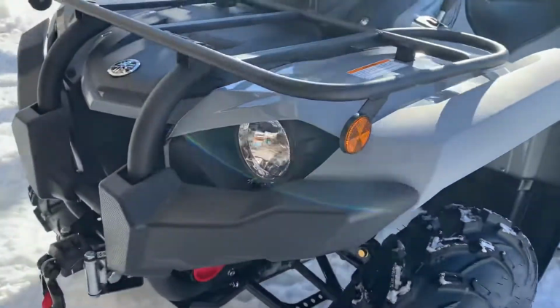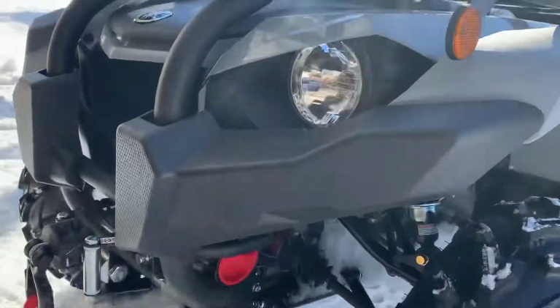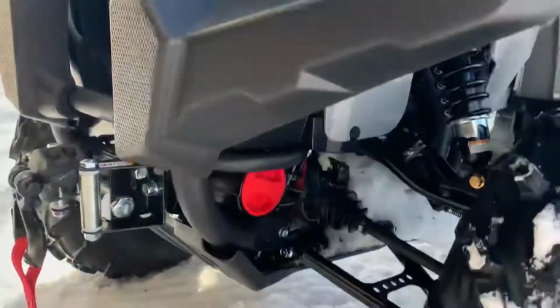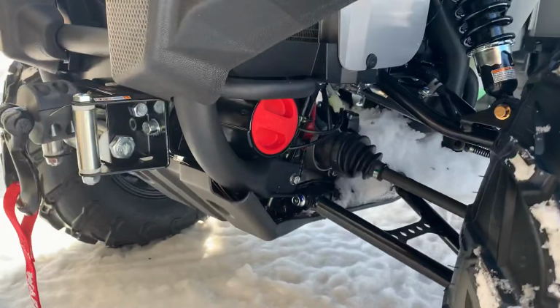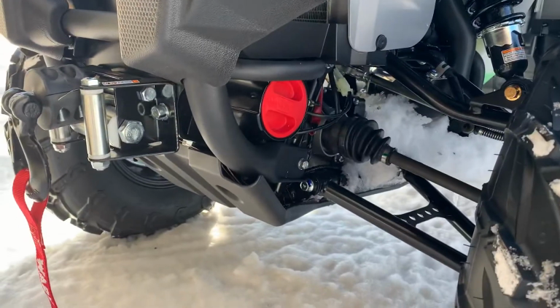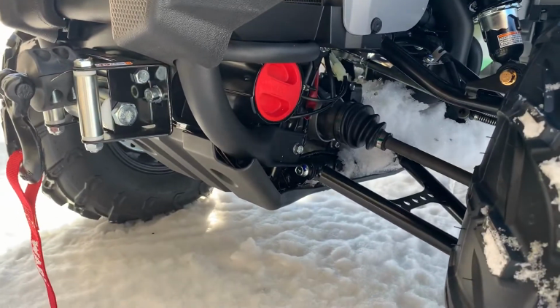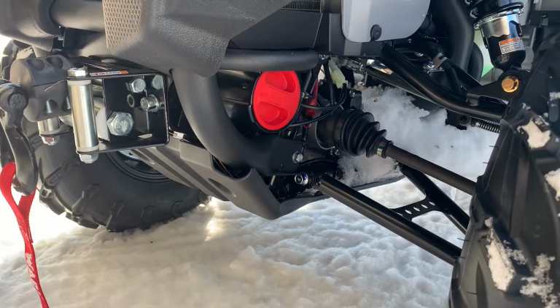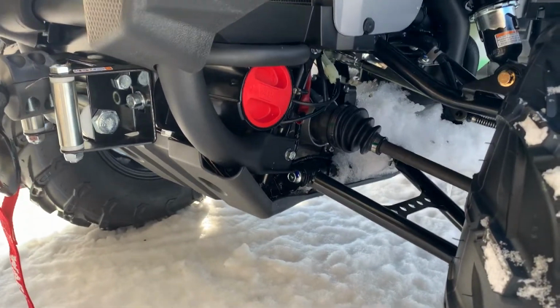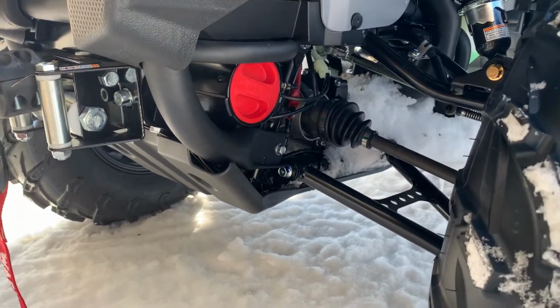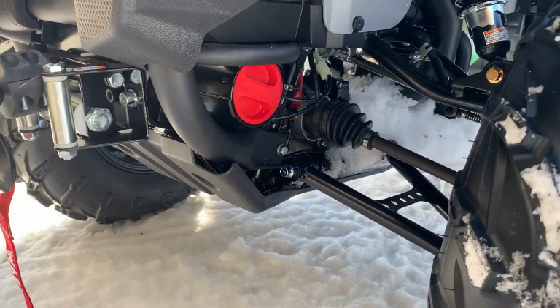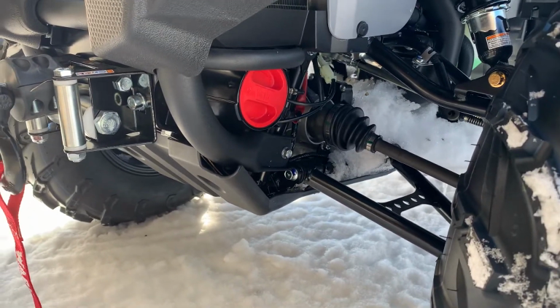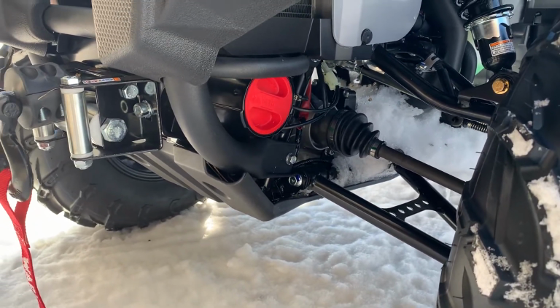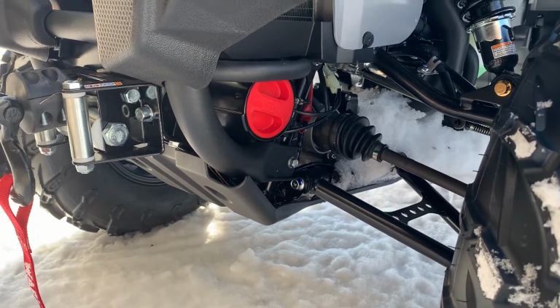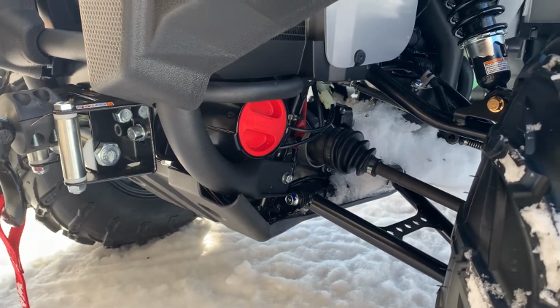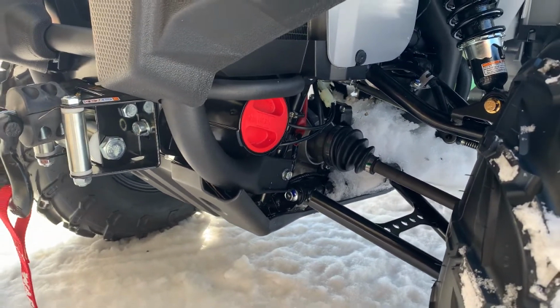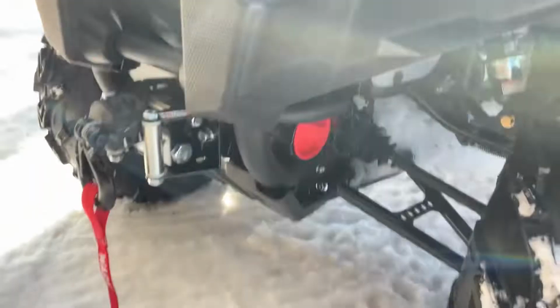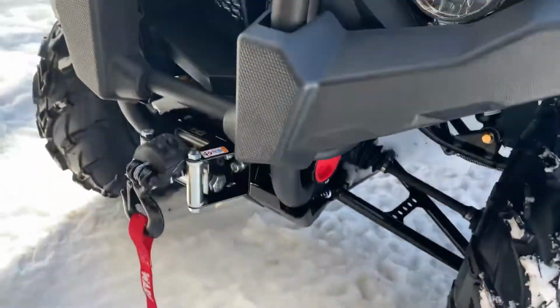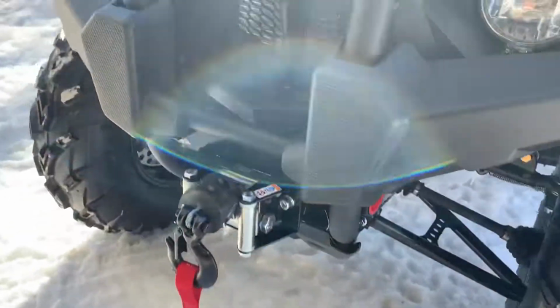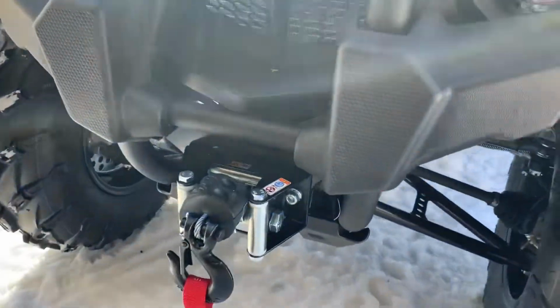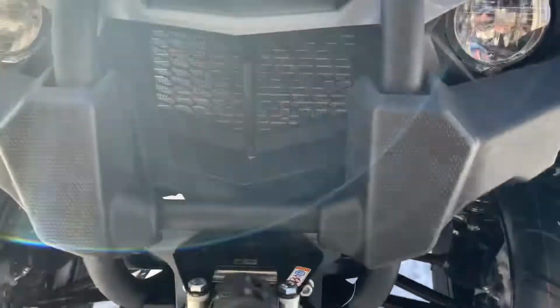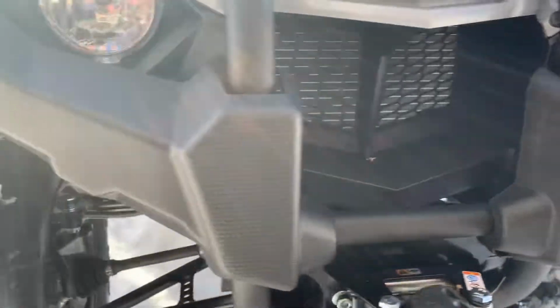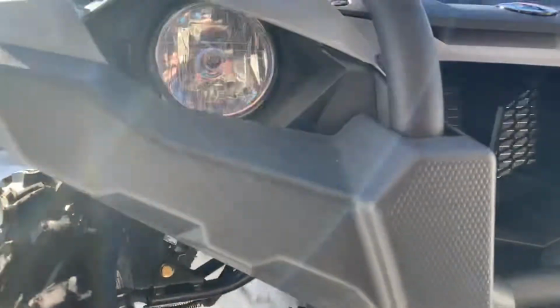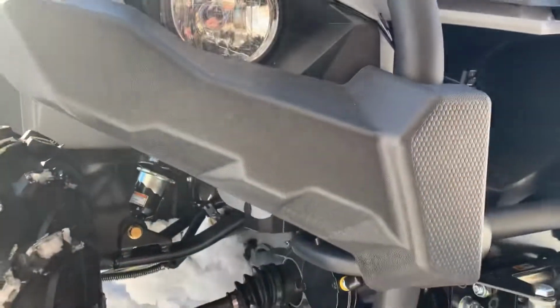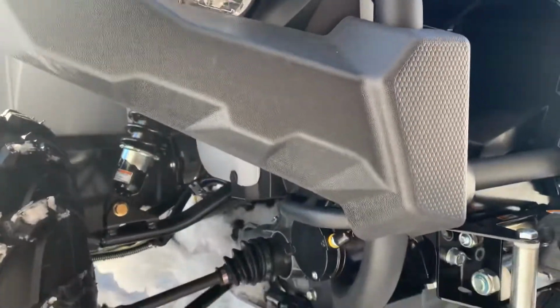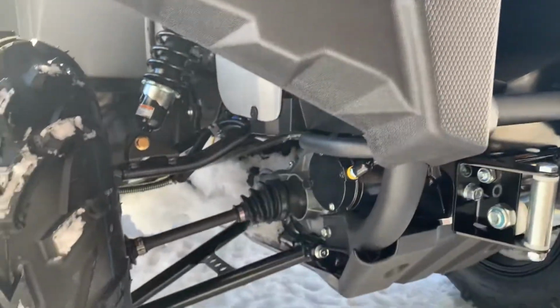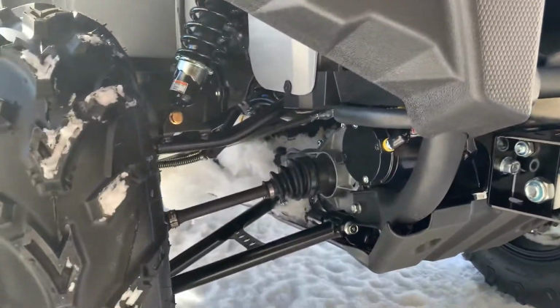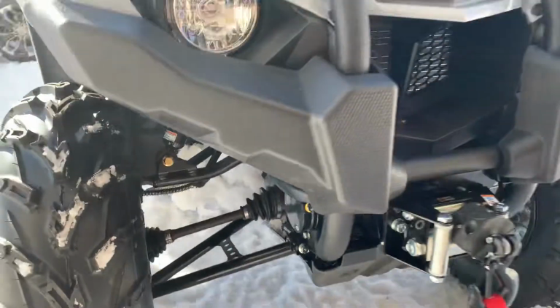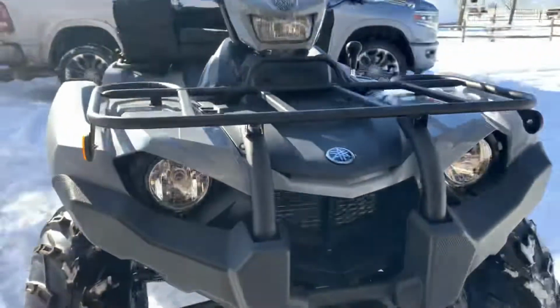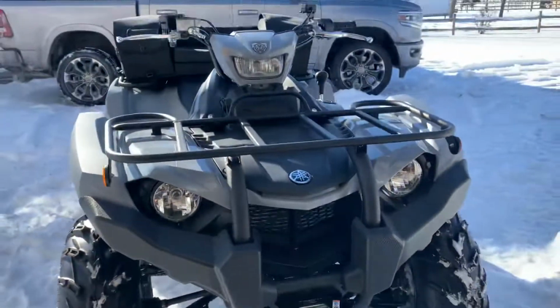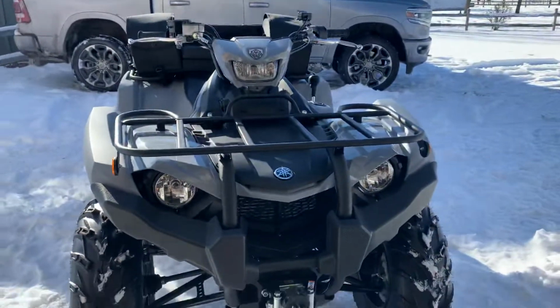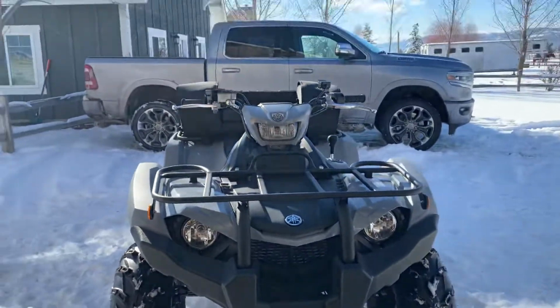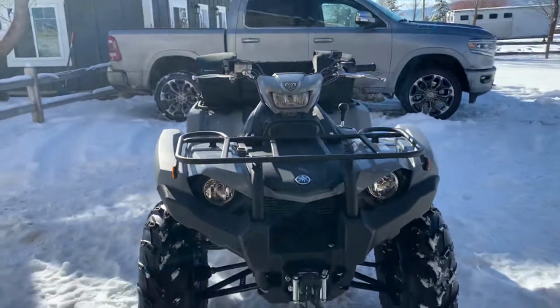You'll notice the A-arms are wider on these 2018-and-forward Kodiaks — way wider than the earlier Grizzly 450s.